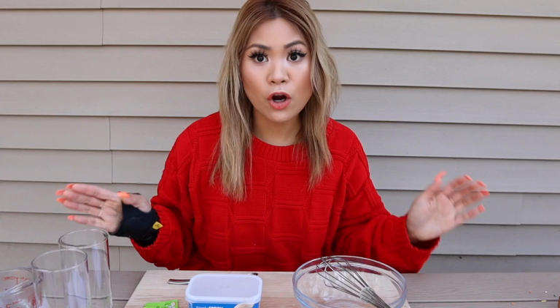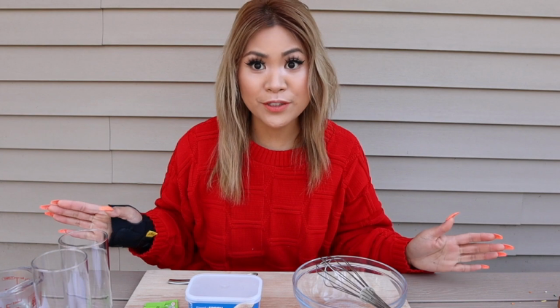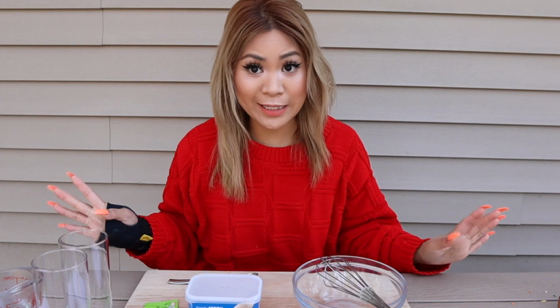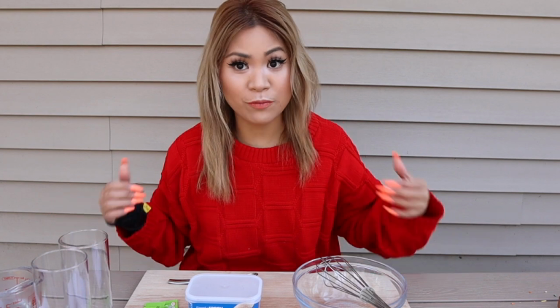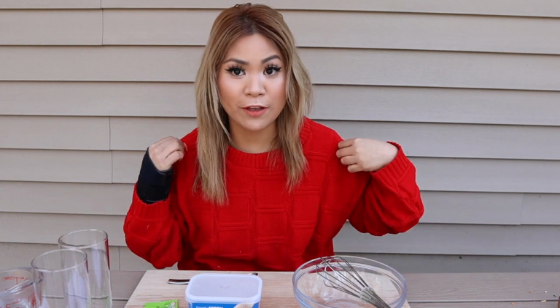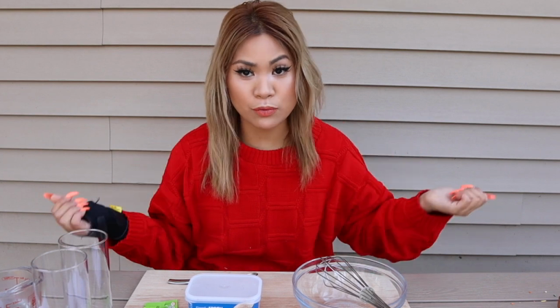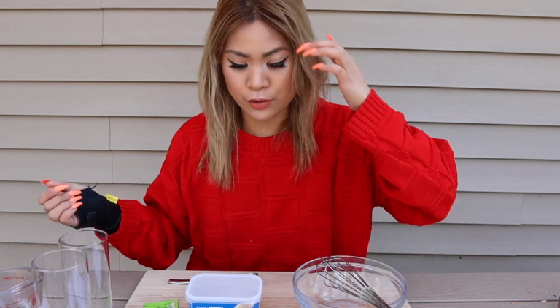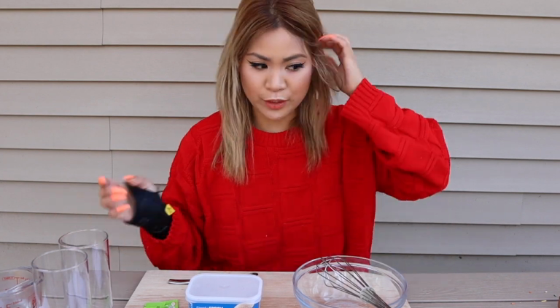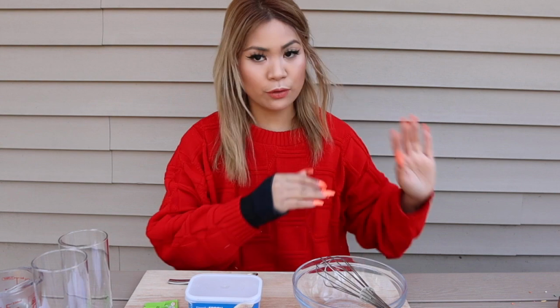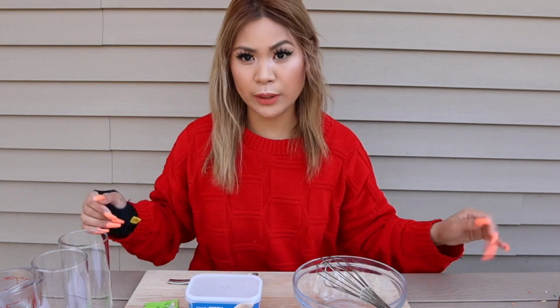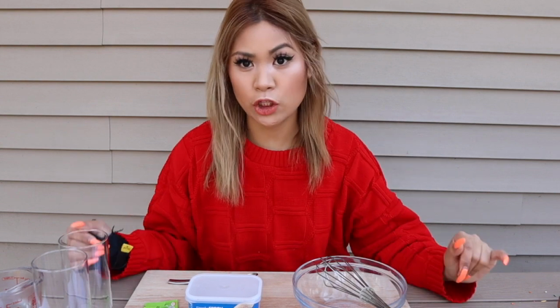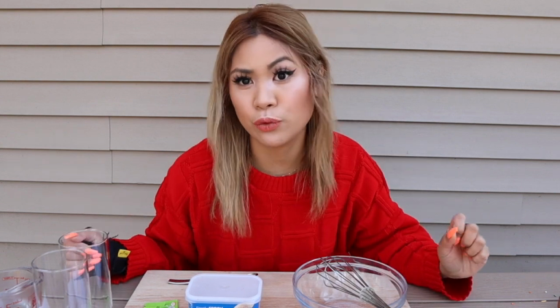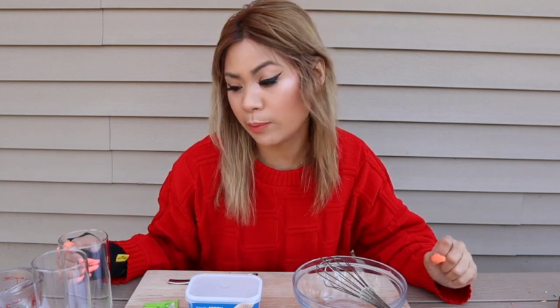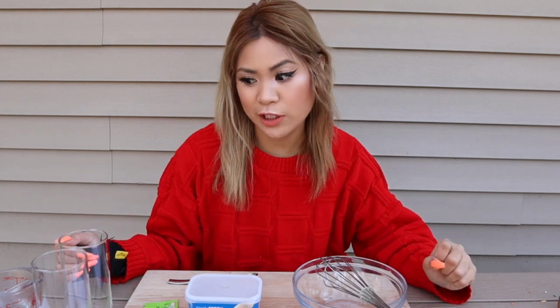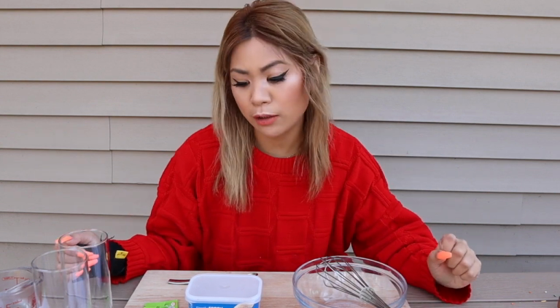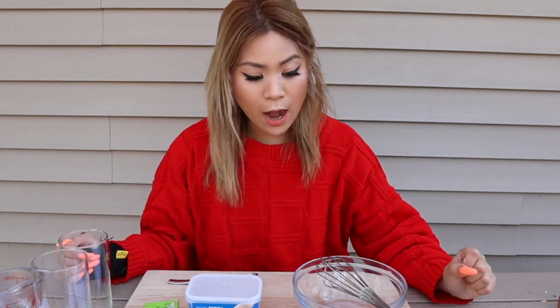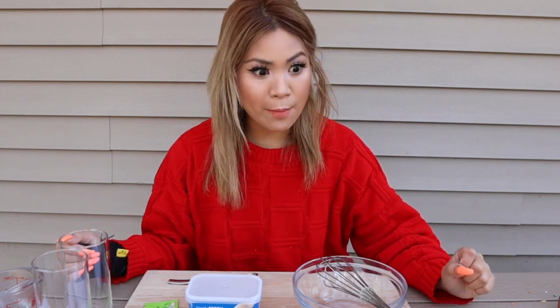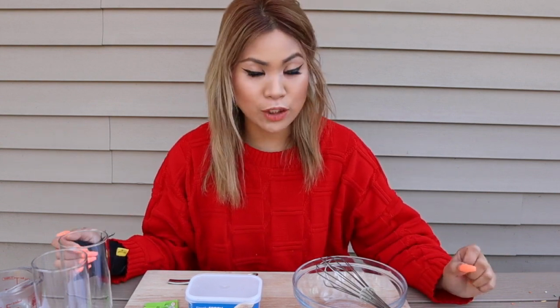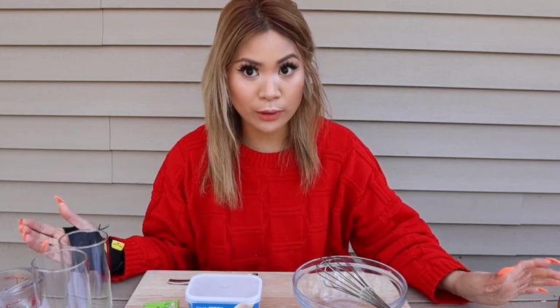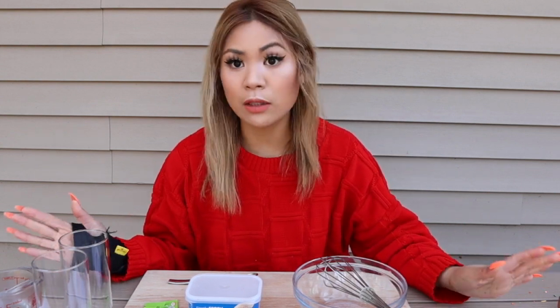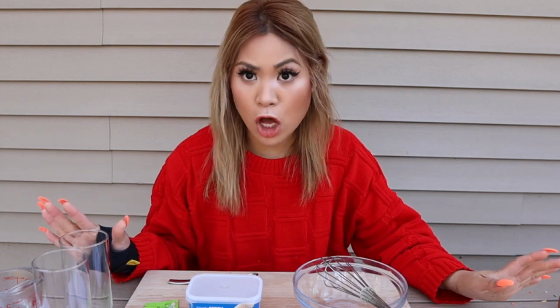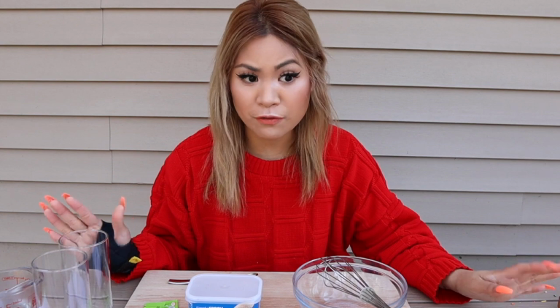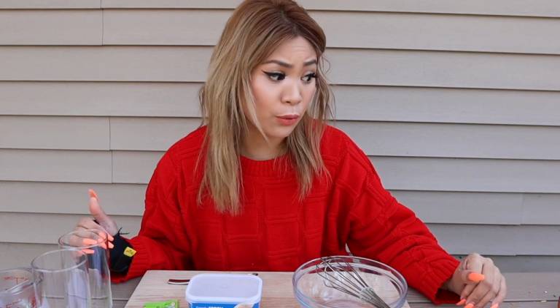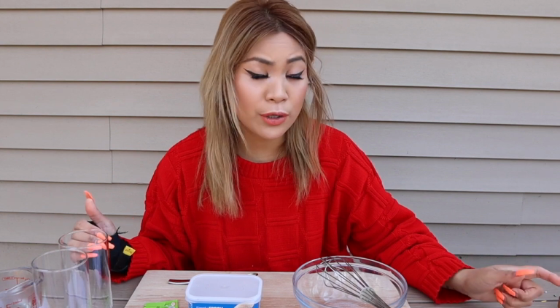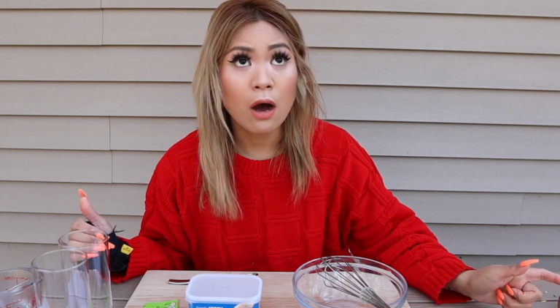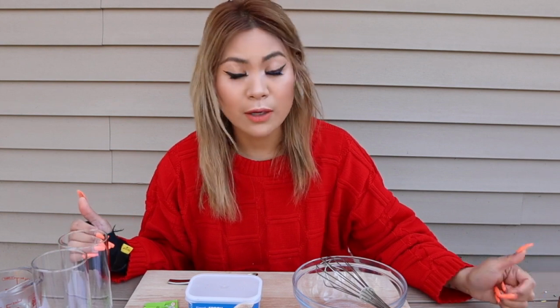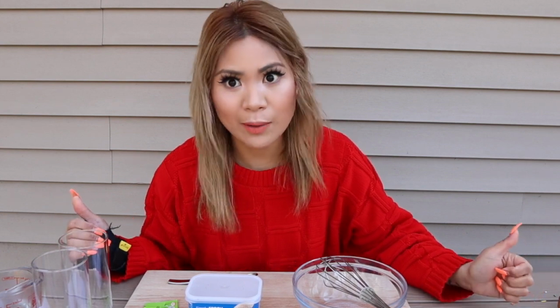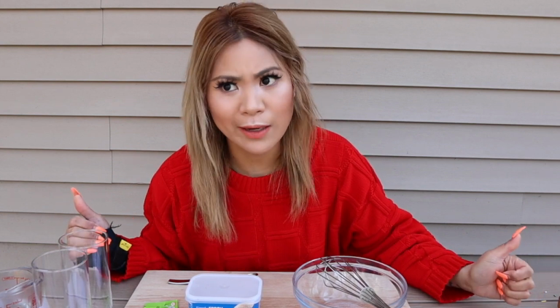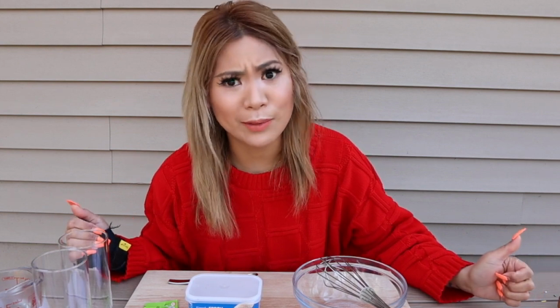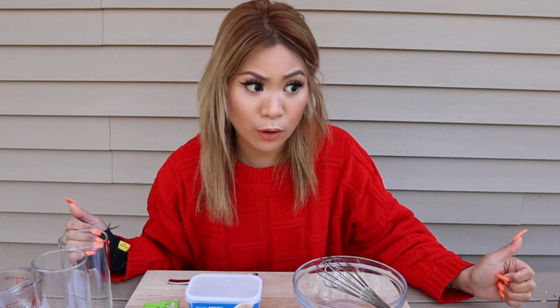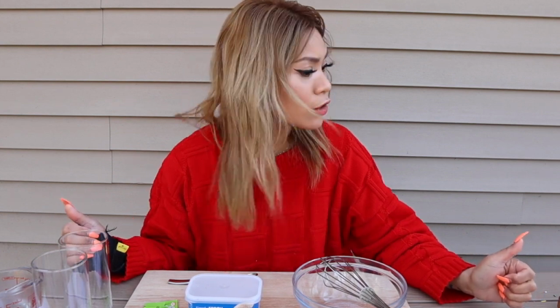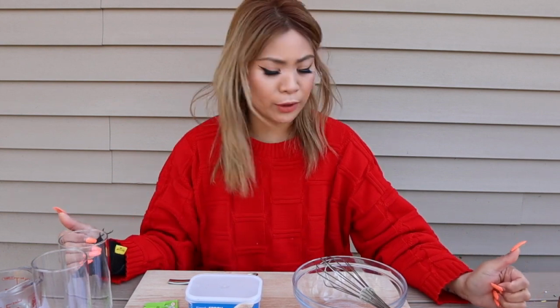Alright guys, so Kiki left, but she left me her sweater. She's on her way to like another shoot or something because she's a model. So now we're gonna make the Dalgona coffee before we enjoy the Cake Boss cake, the rainbow cake. Oh my god, so pretty.